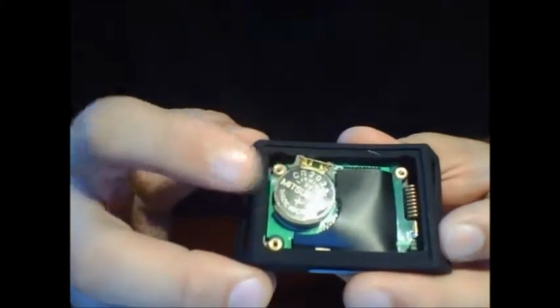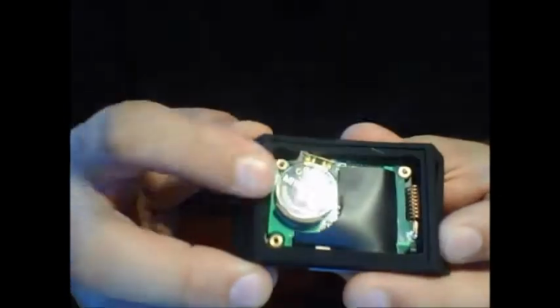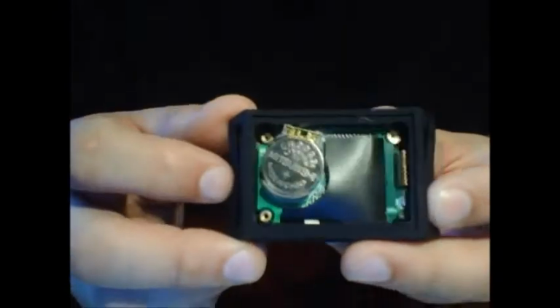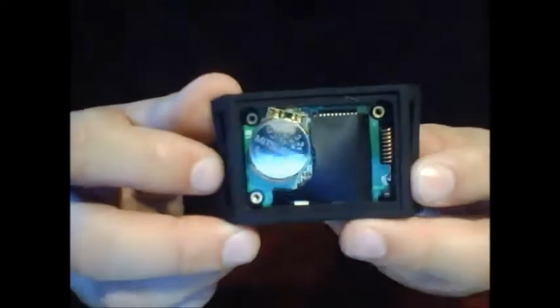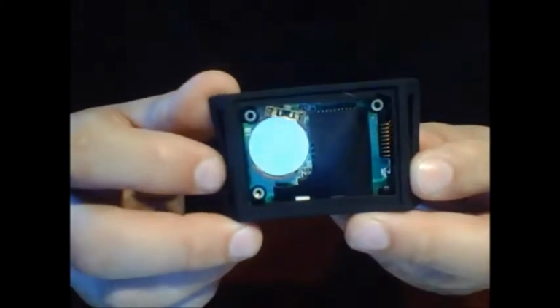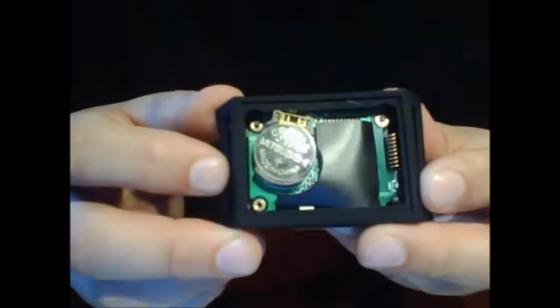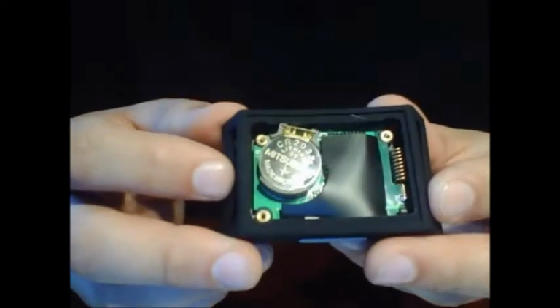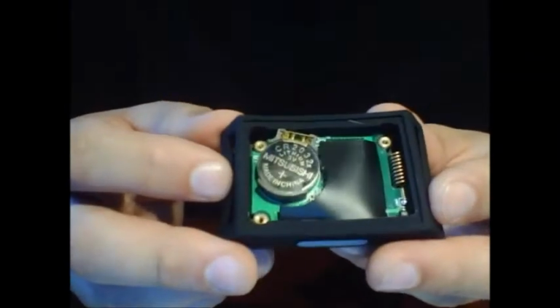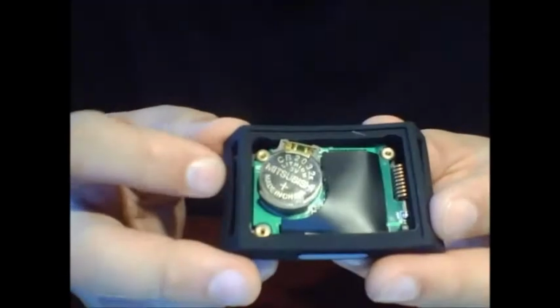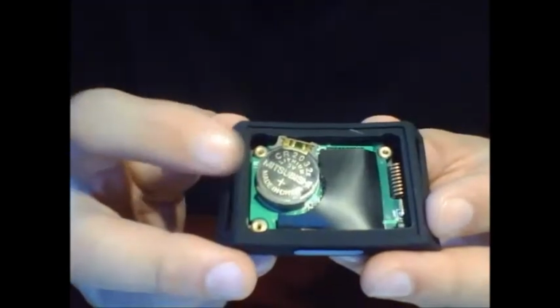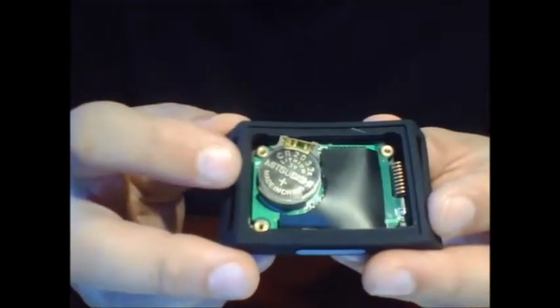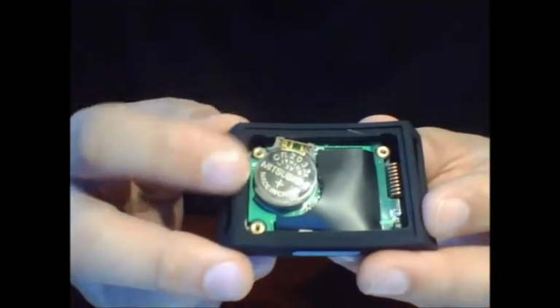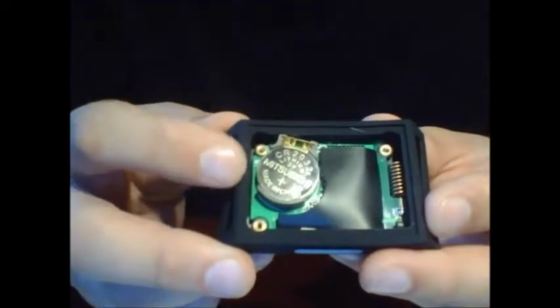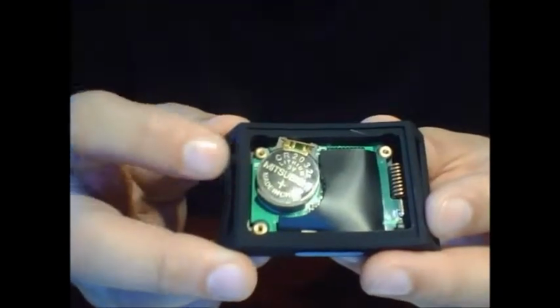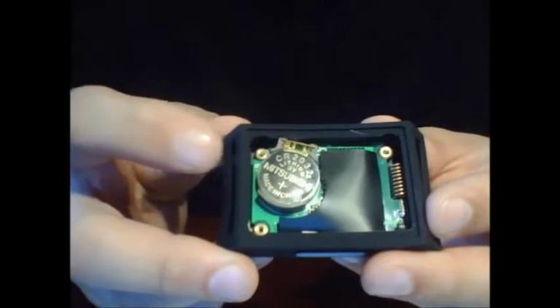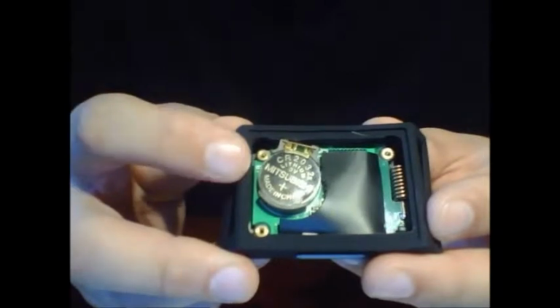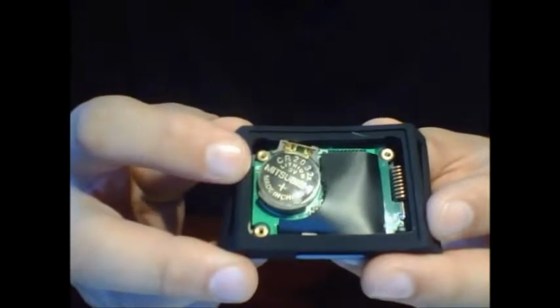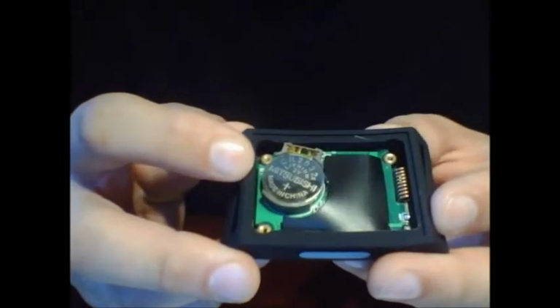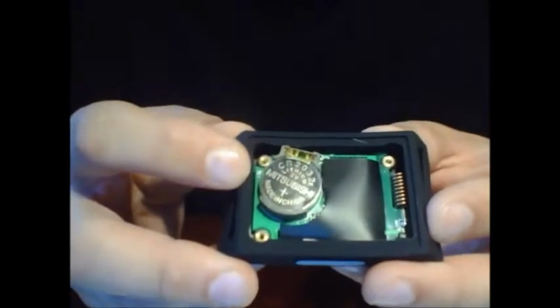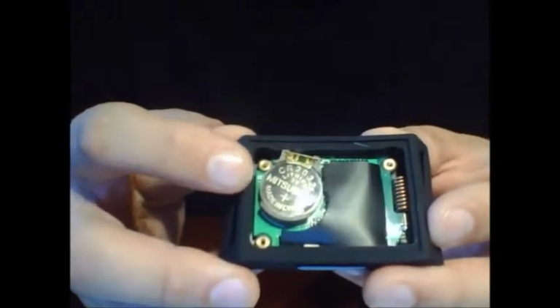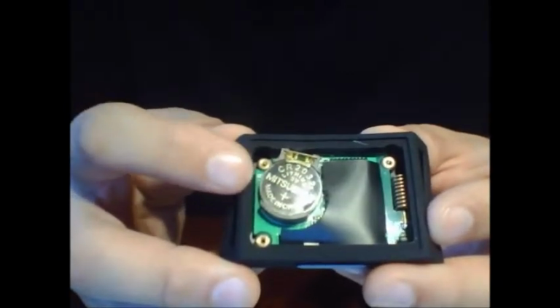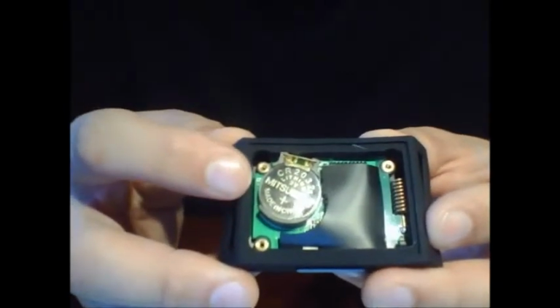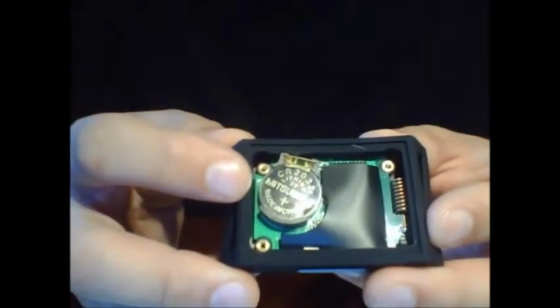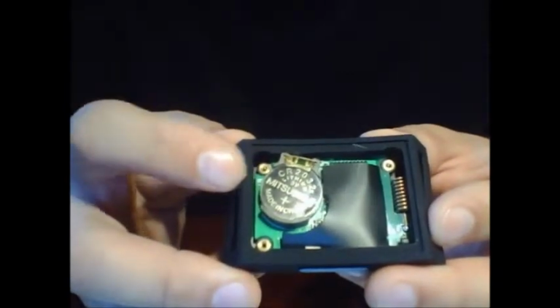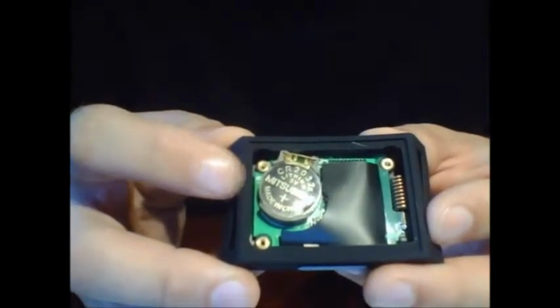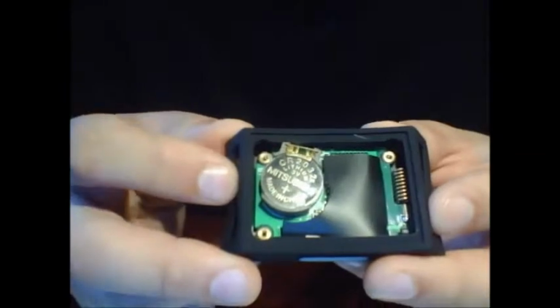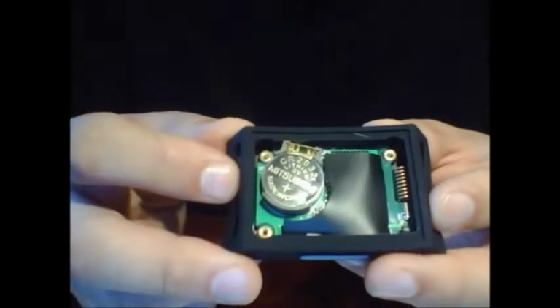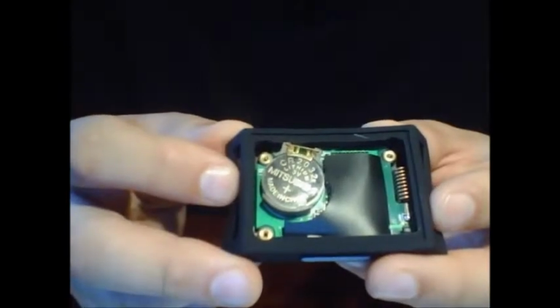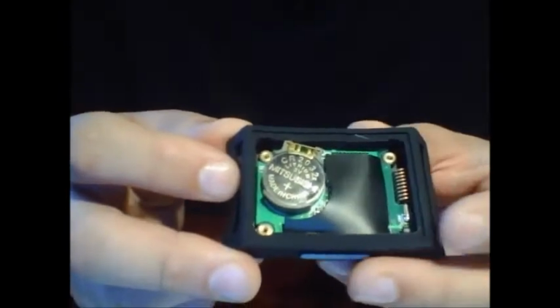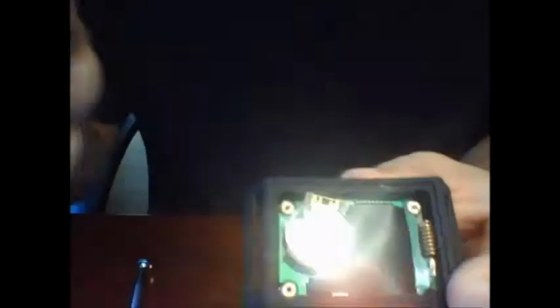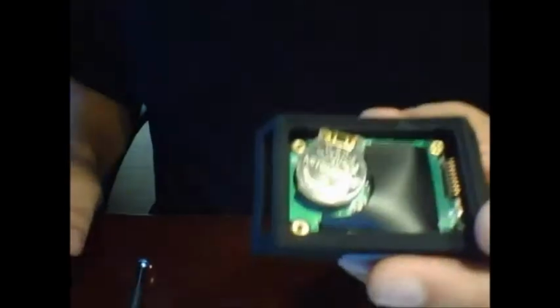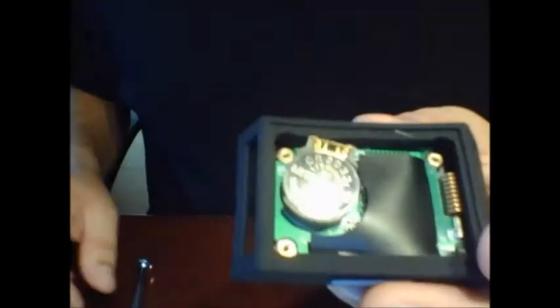This is the proper placement for the battery. You do not want to see the crimped side of the battery up. You want to see the side of the battery that's the positive side — the side that has the writing on it. That's very important, otherwise it will not work.